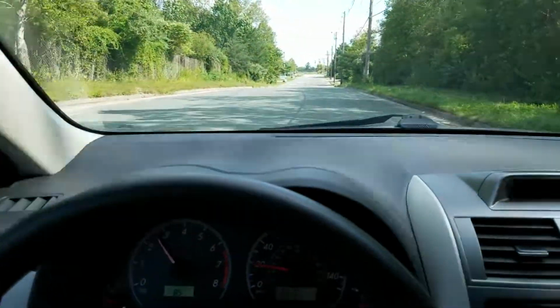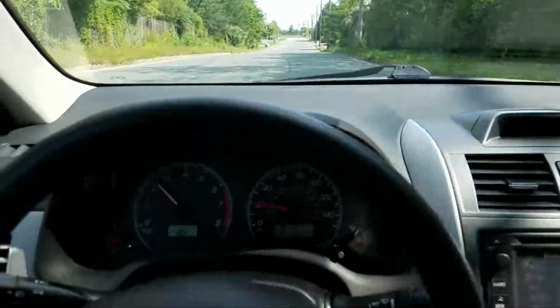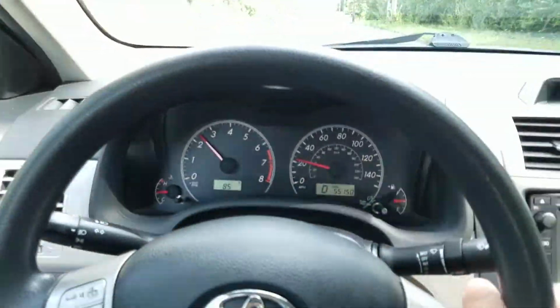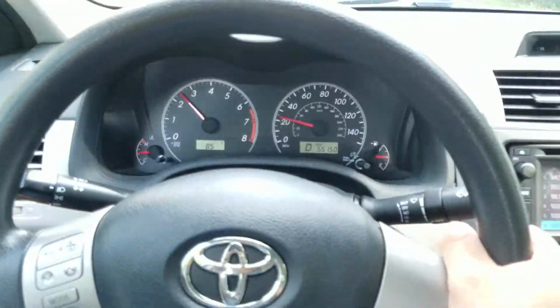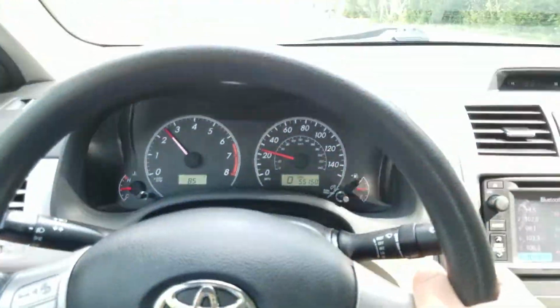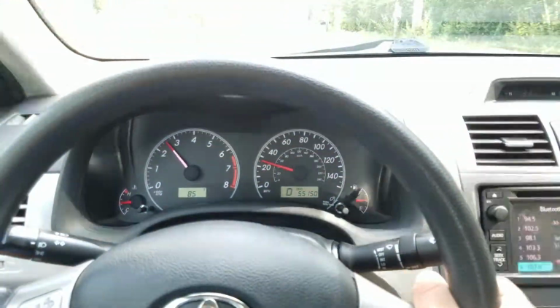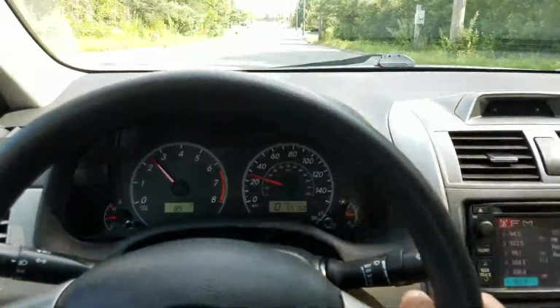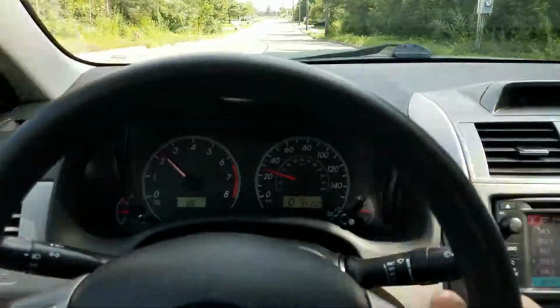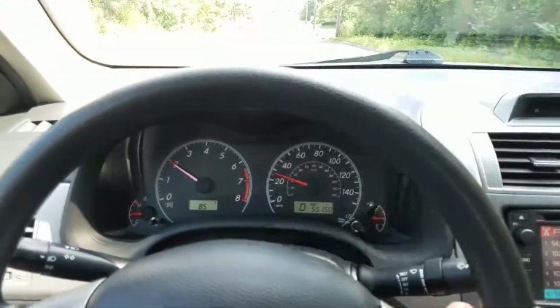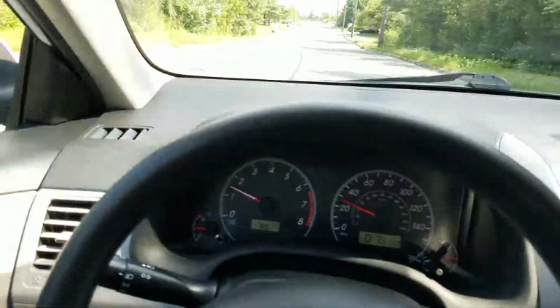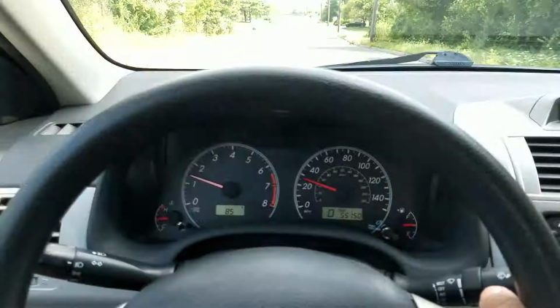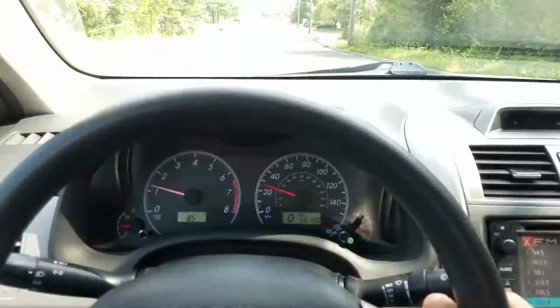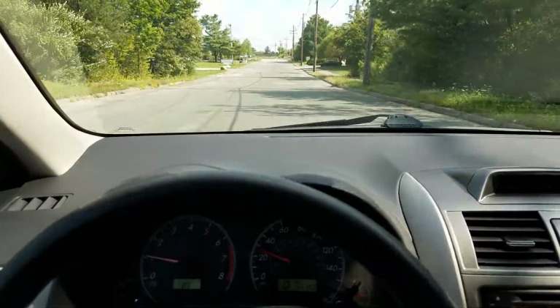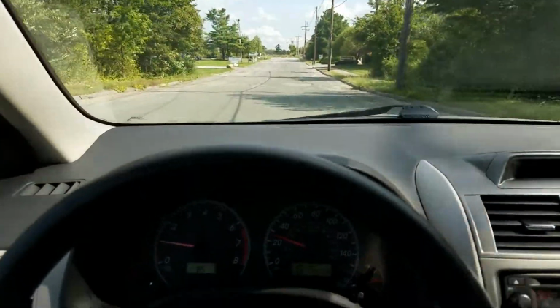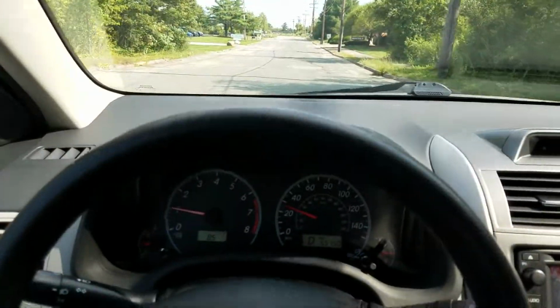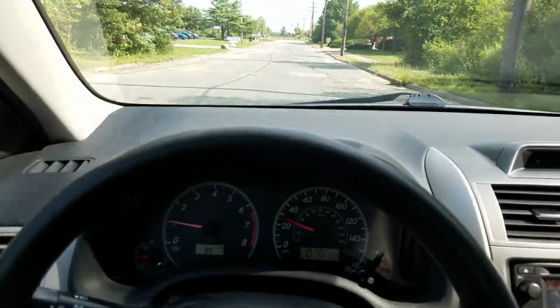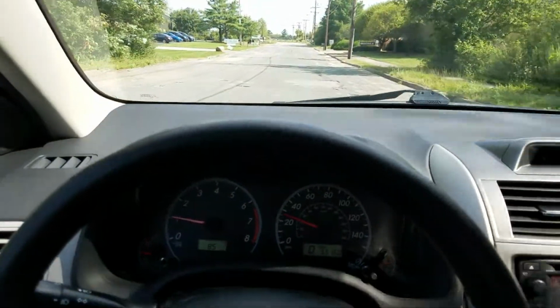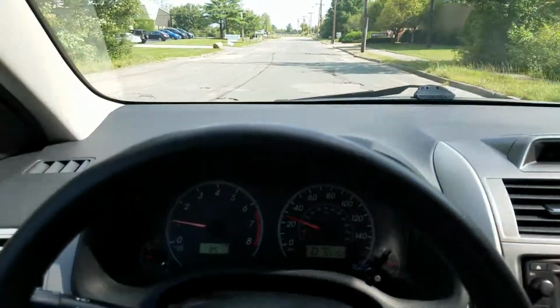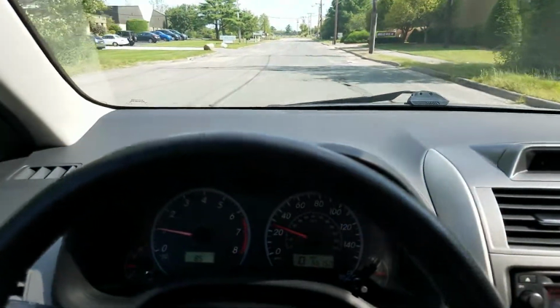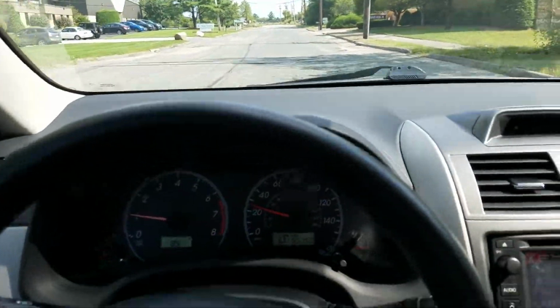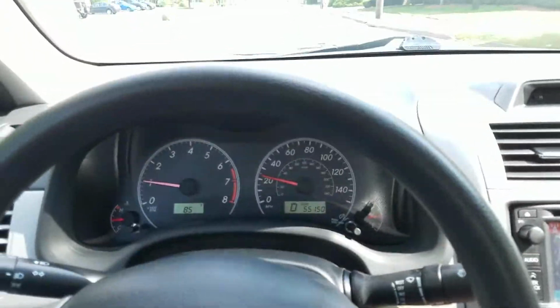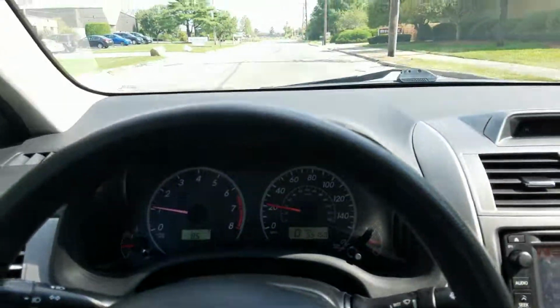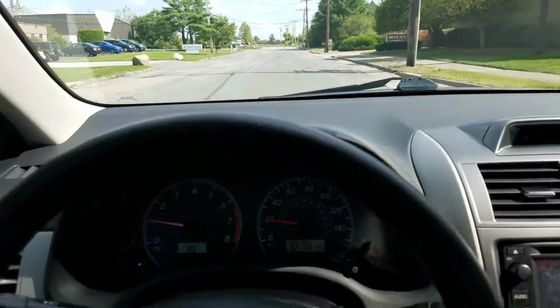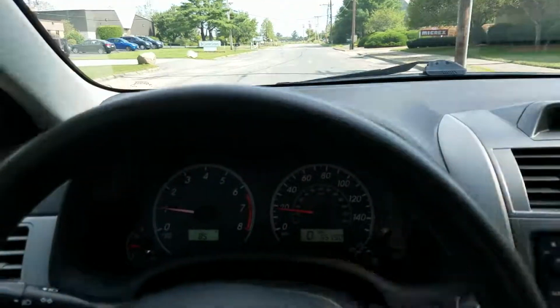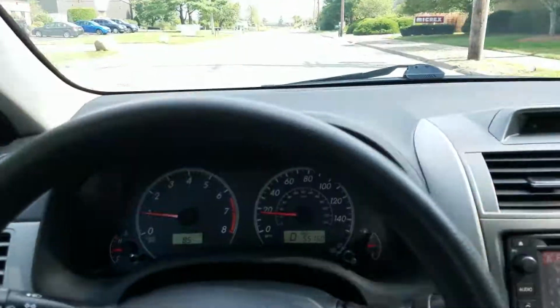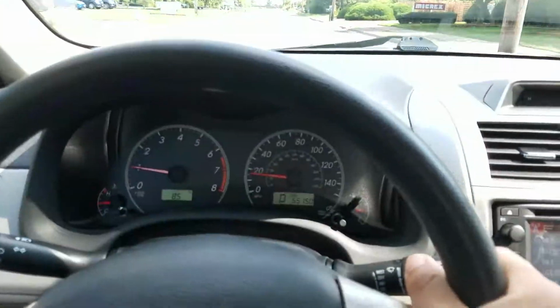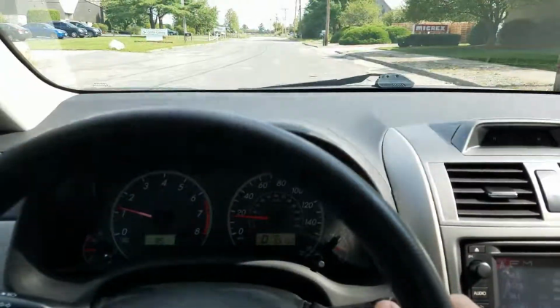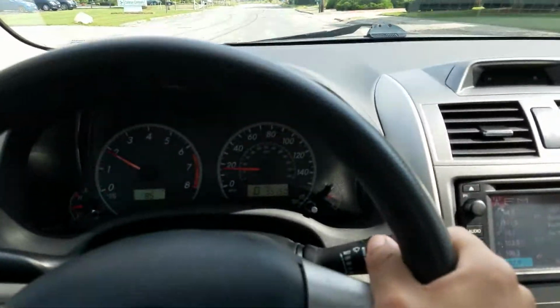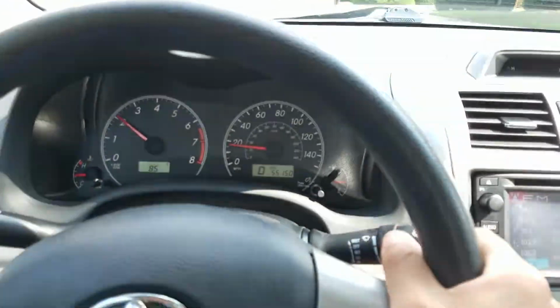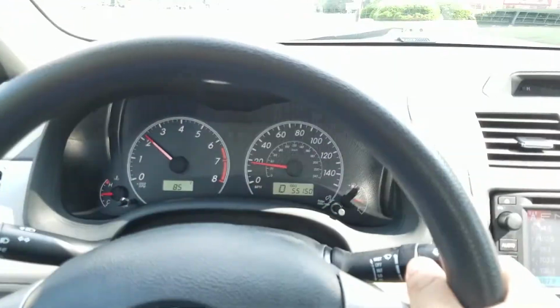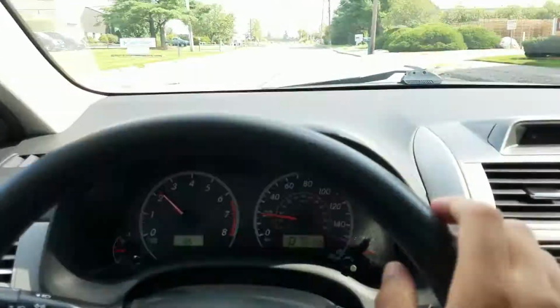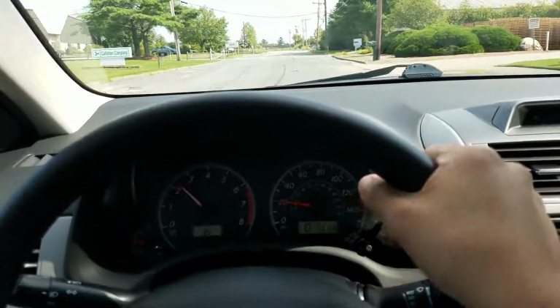So it really drives like new, as you'd expect from a 2013 Toyota with only 55,000 miles. Sorry about these train tracks that I got across right here — this is a very bumpy road.